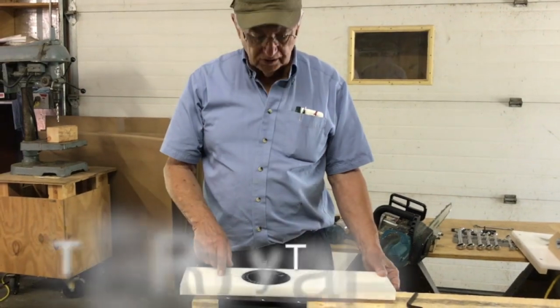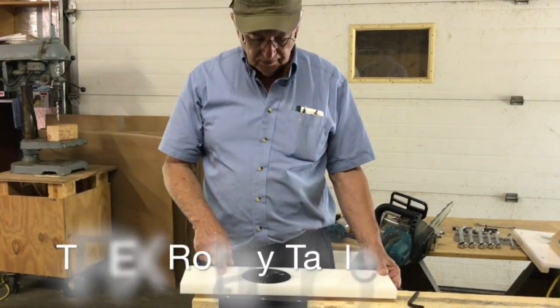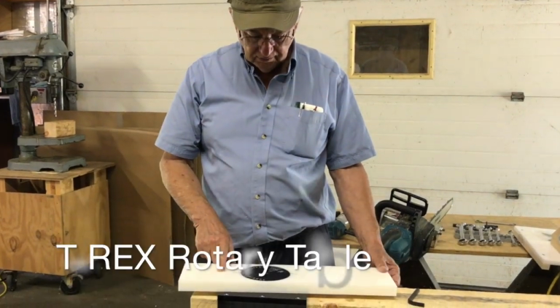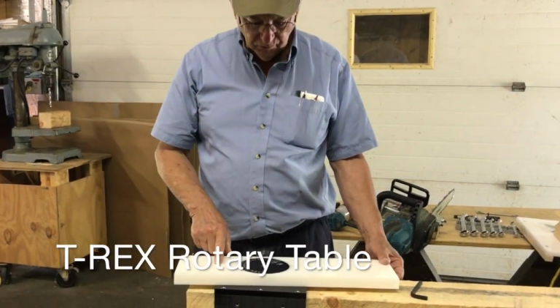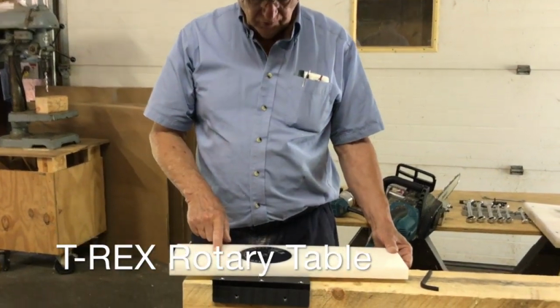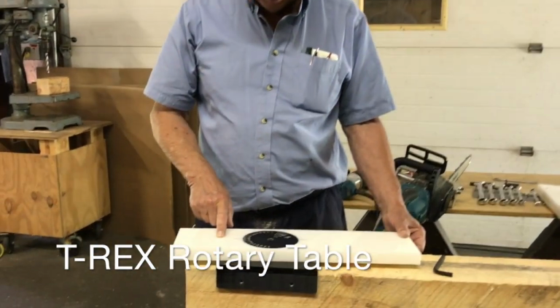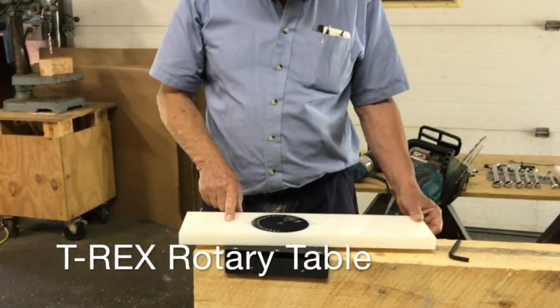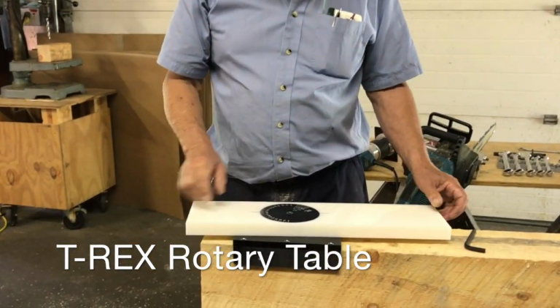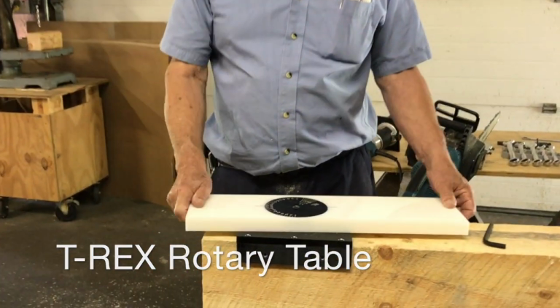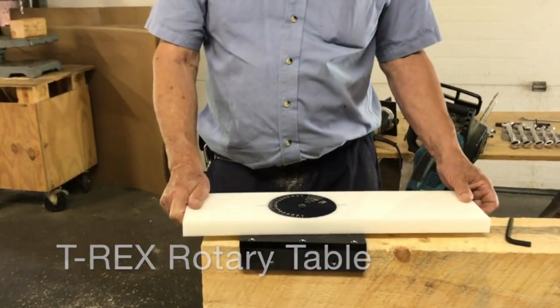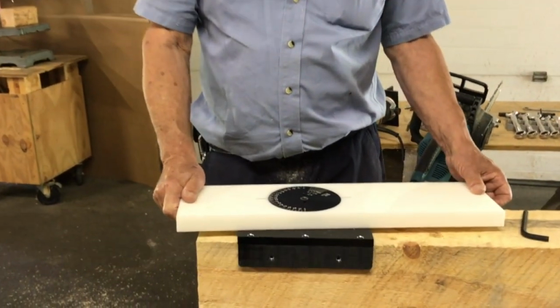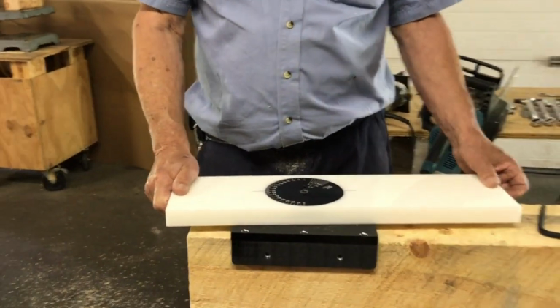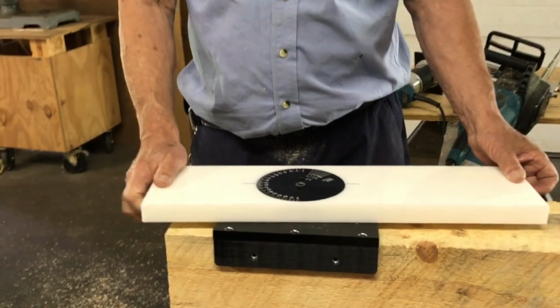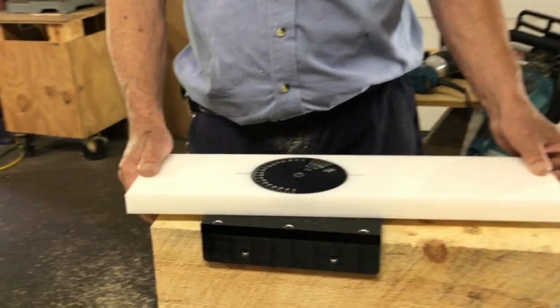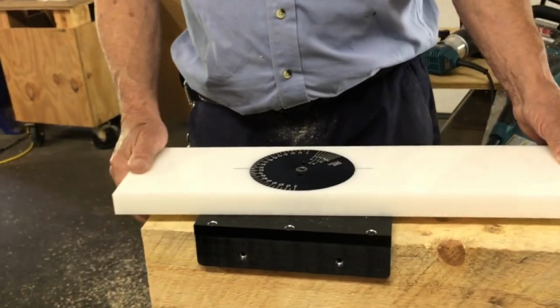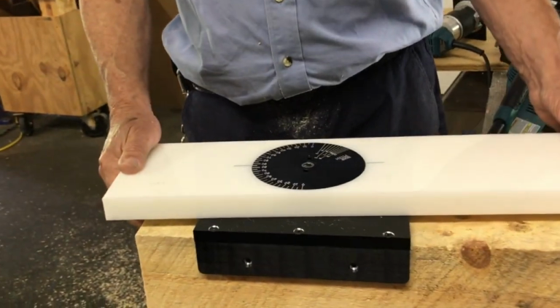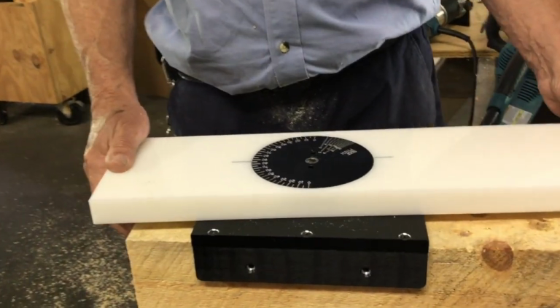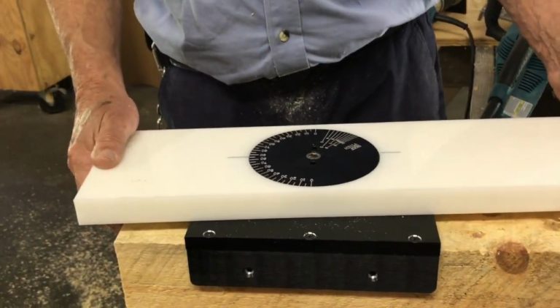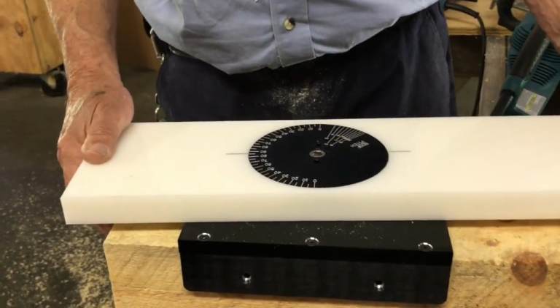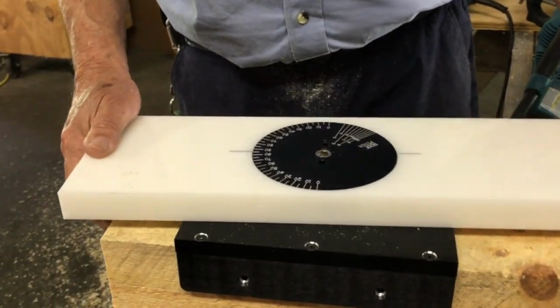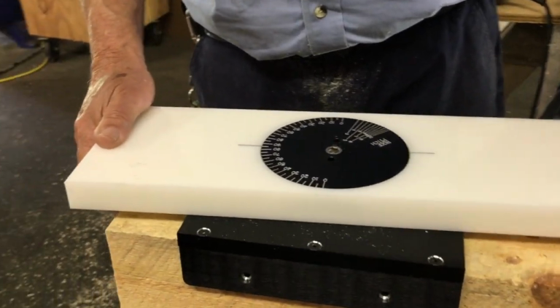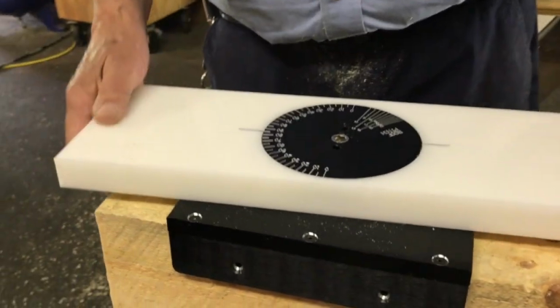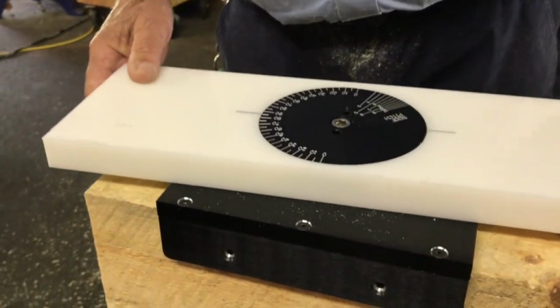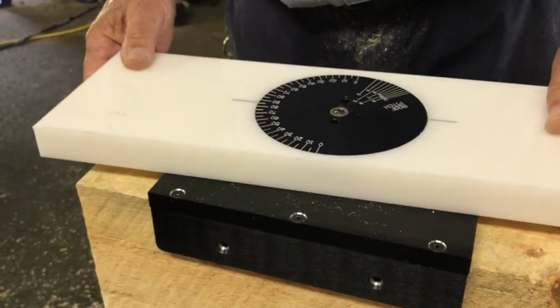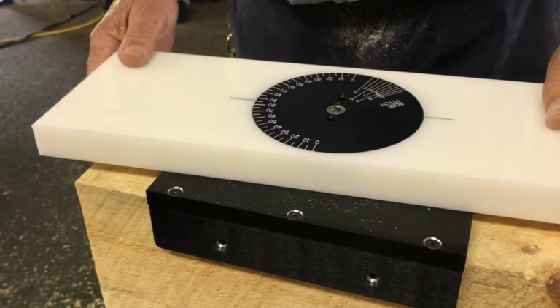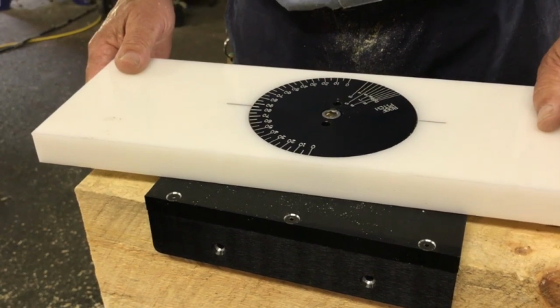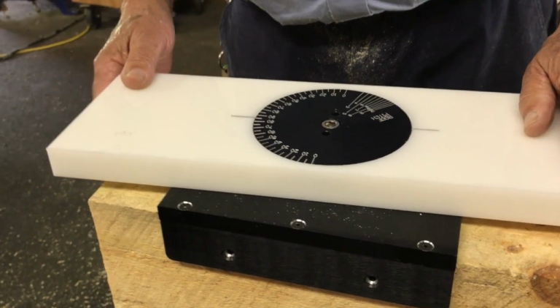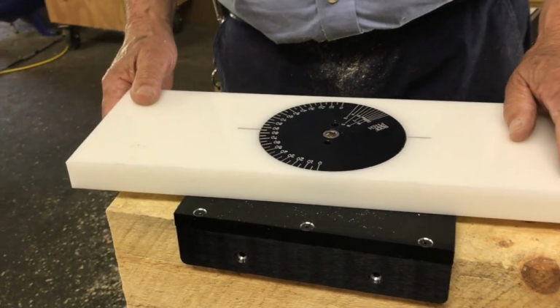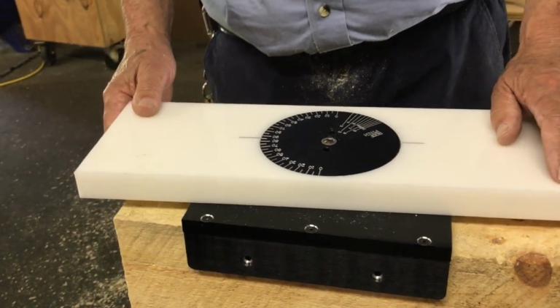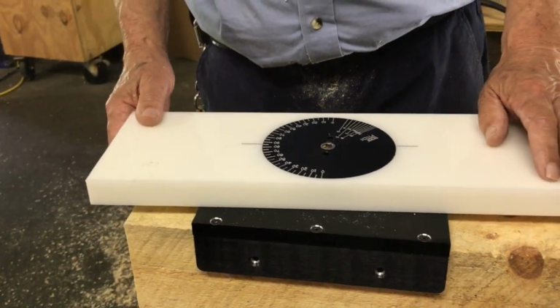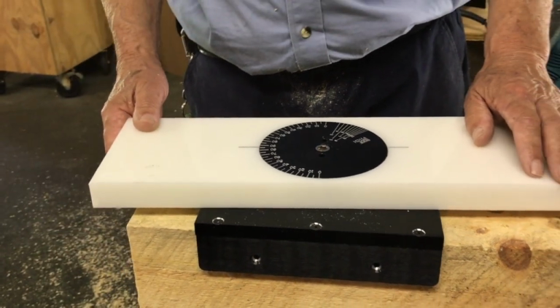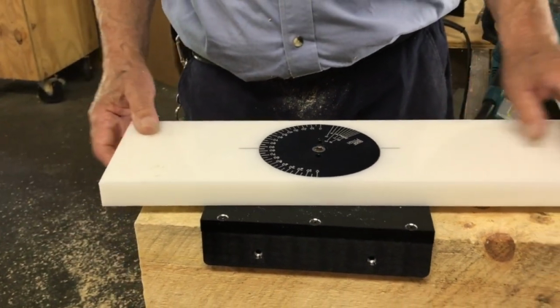This is our new rotary table. What it does is it allows you to square cut your beams, cut your rafters, and cut your bird's mouth. Let me show you how this works.